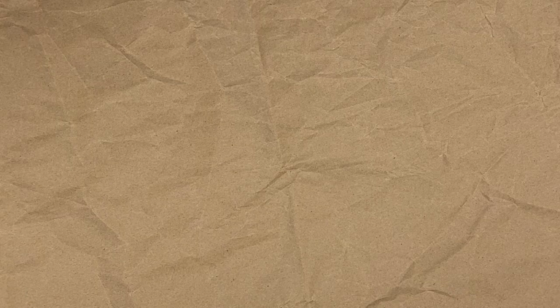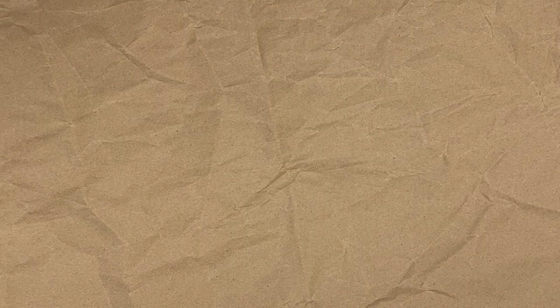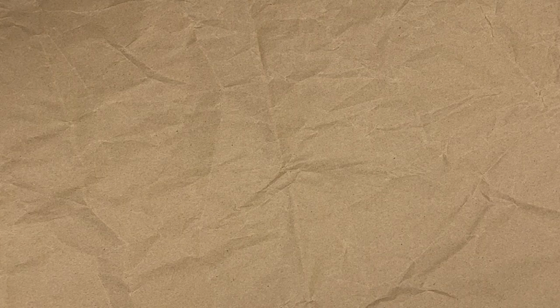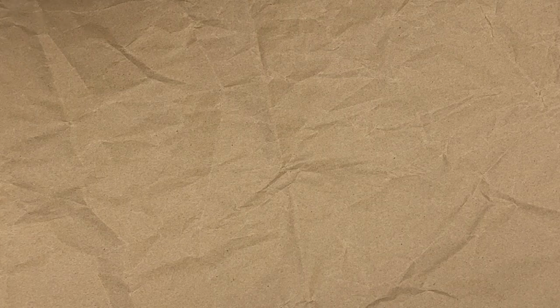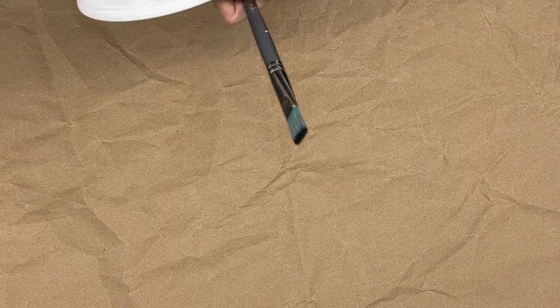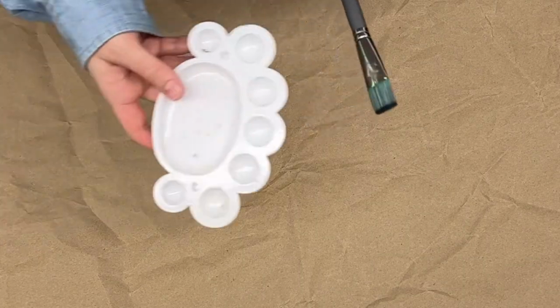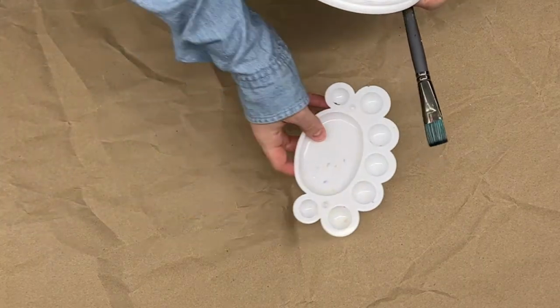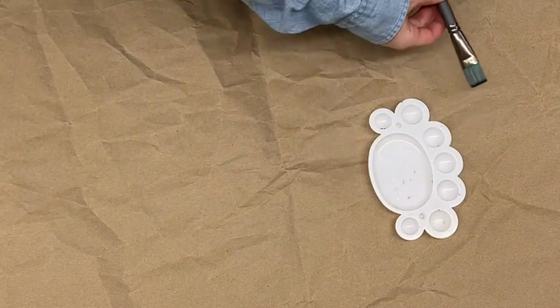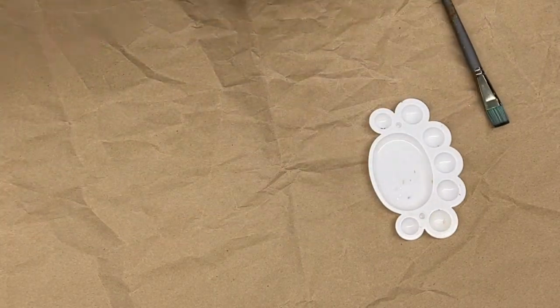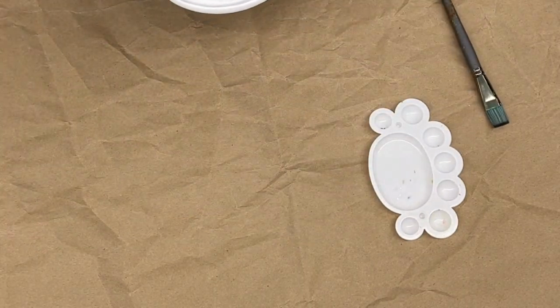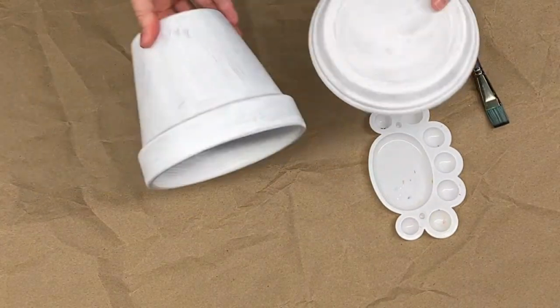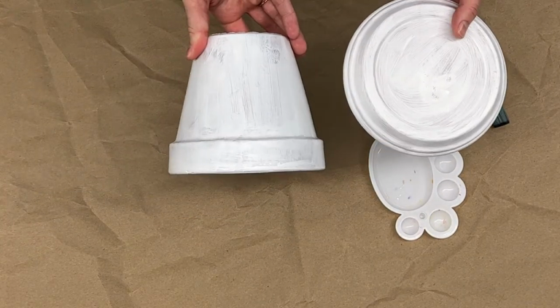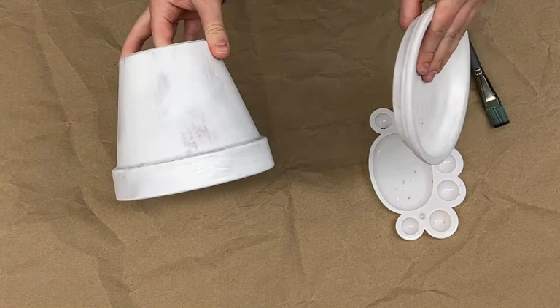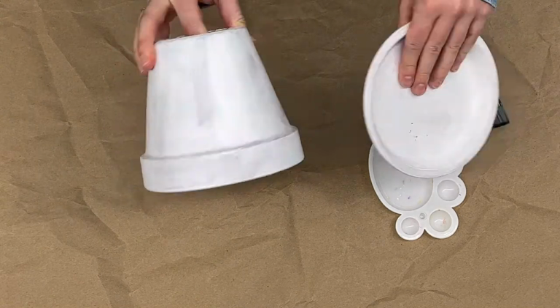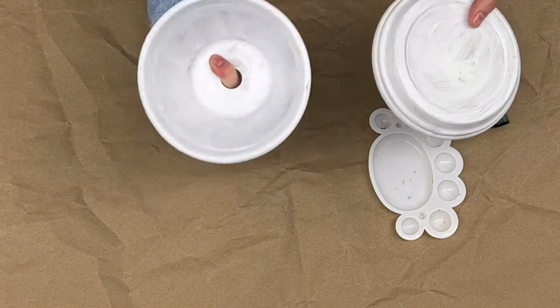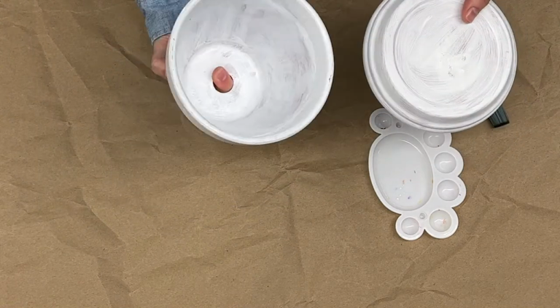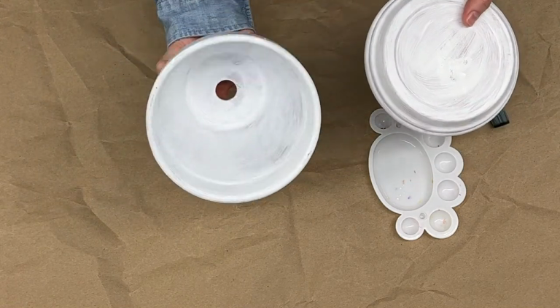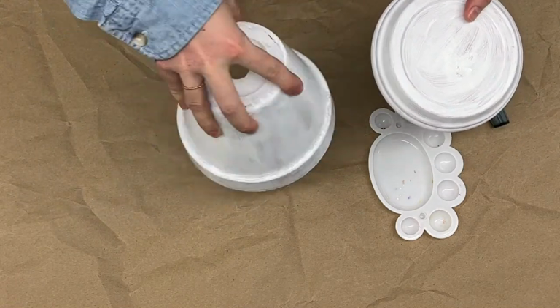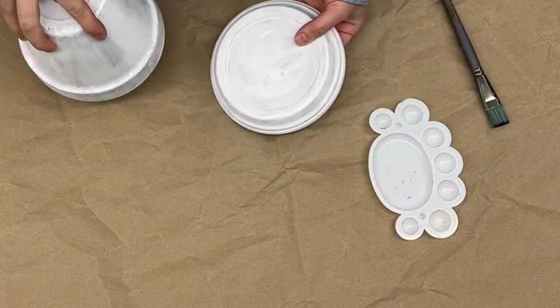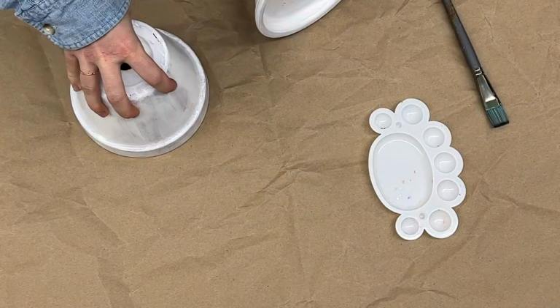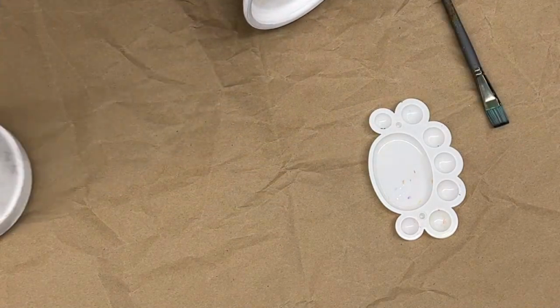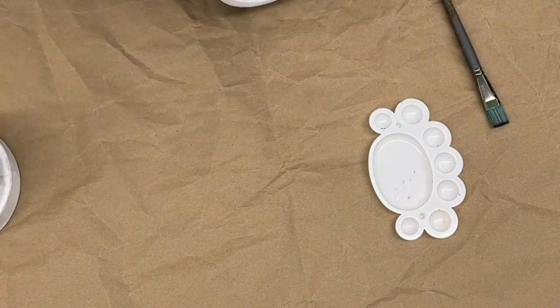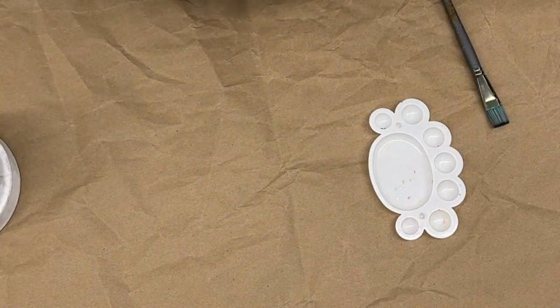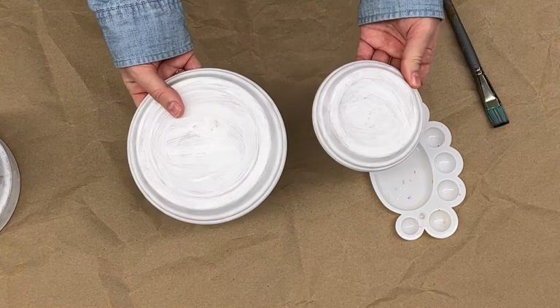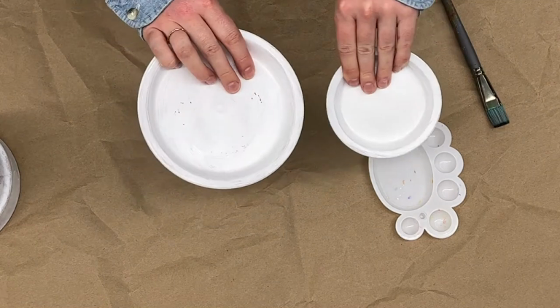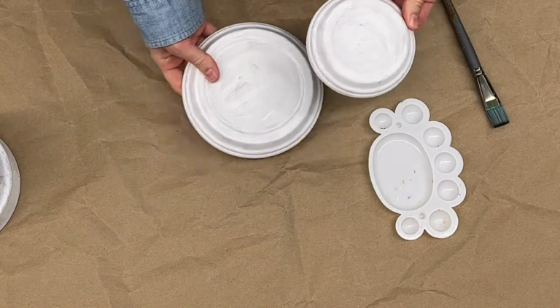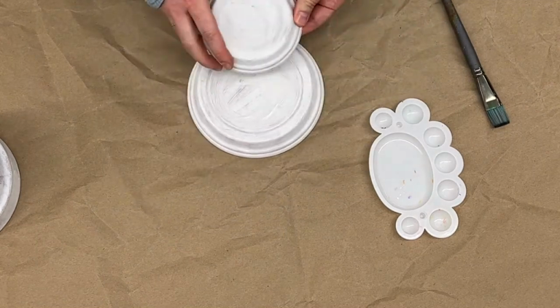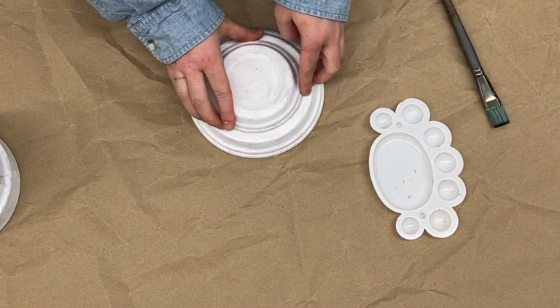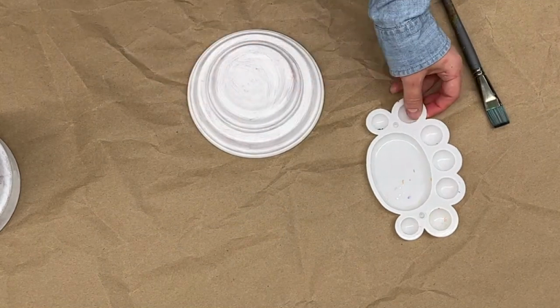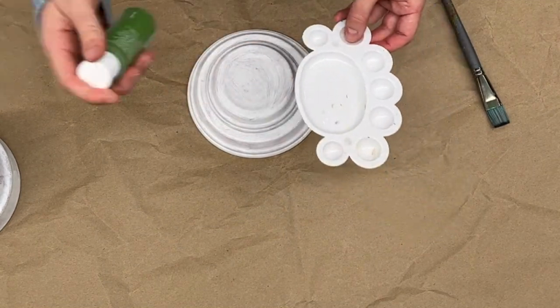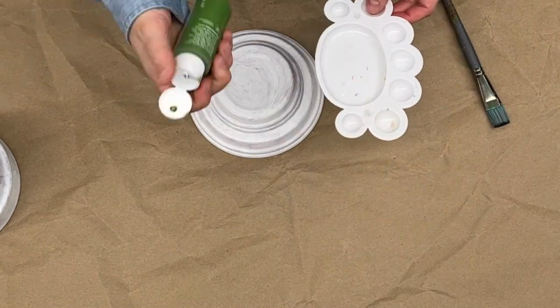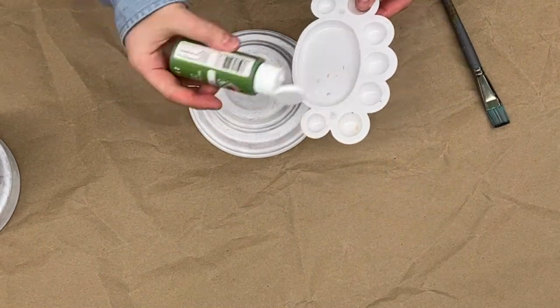Our first step is to paint a base coat on the inside and outside of the pot and saucers. We did that off camera earlier so that our base coat is dry. We have two saucers because we will stack them to create a taller toadstool cap.